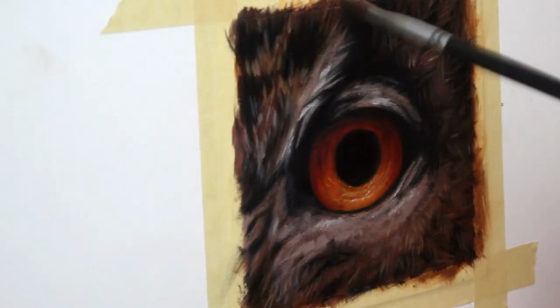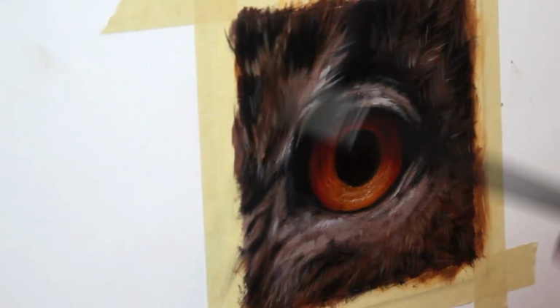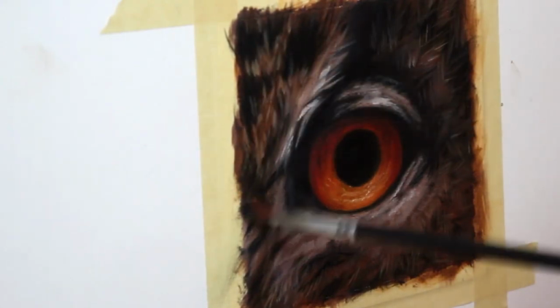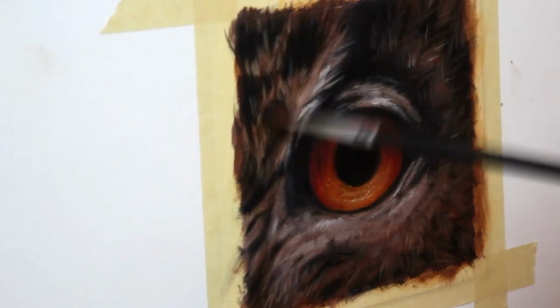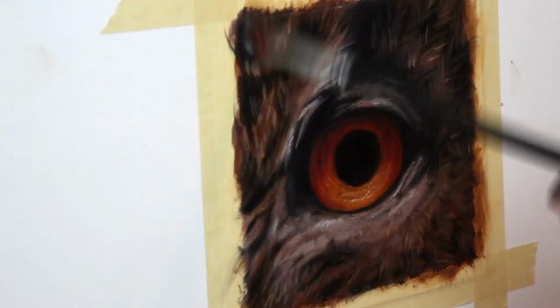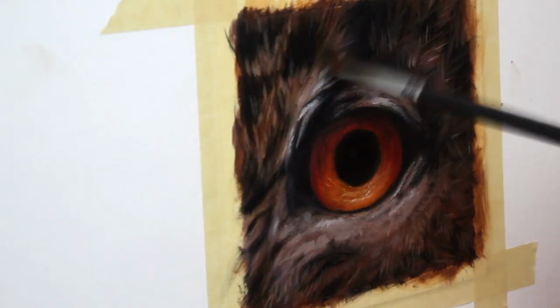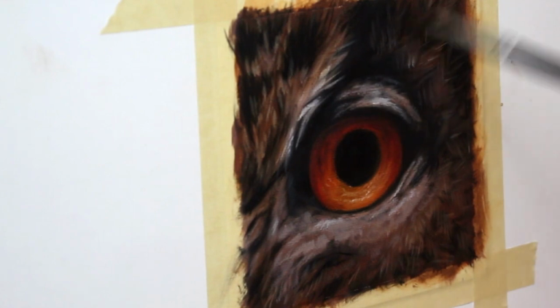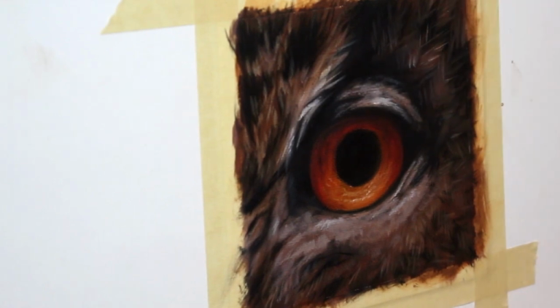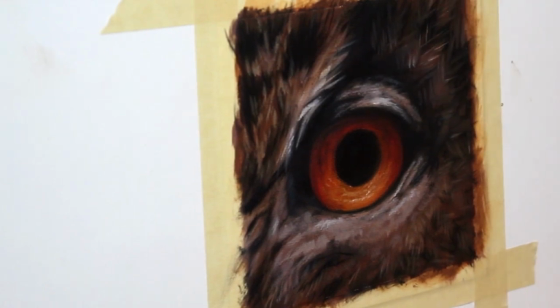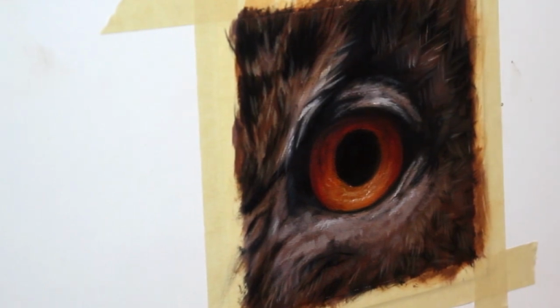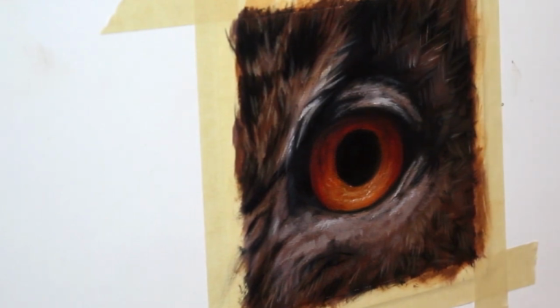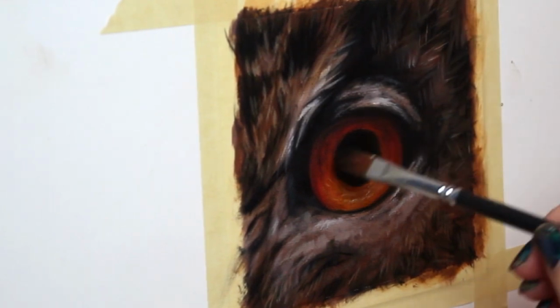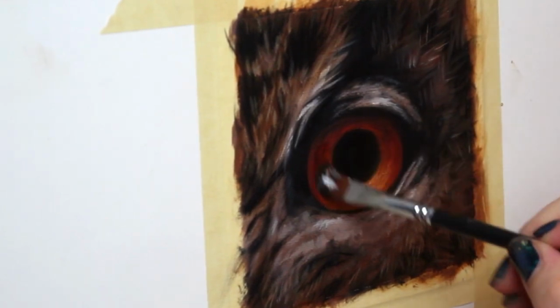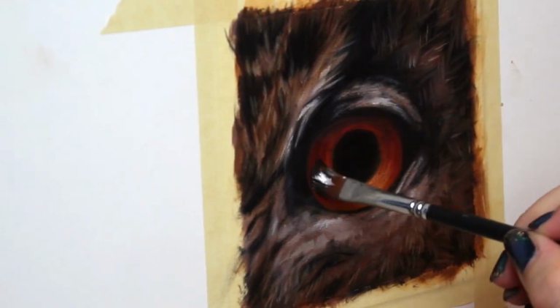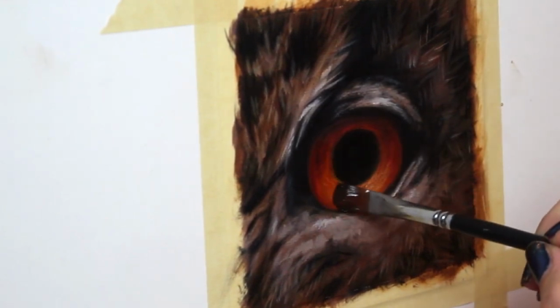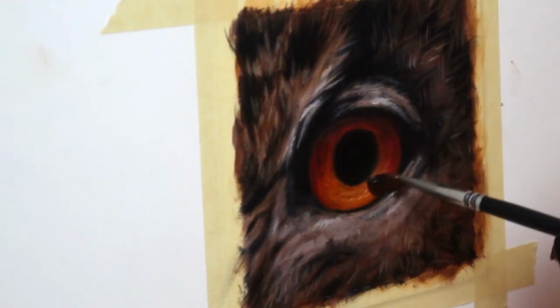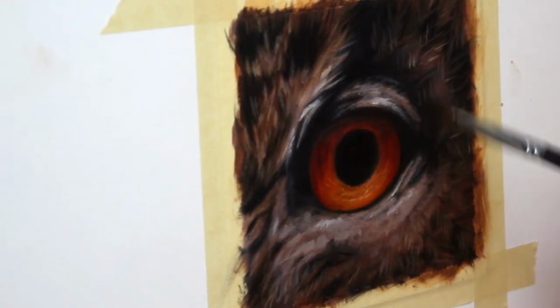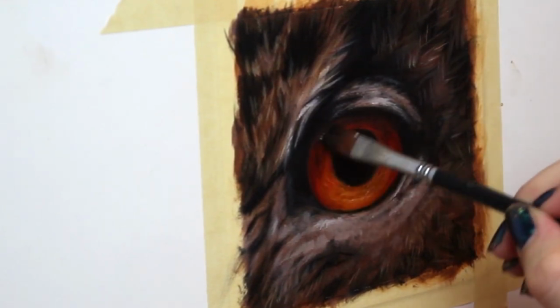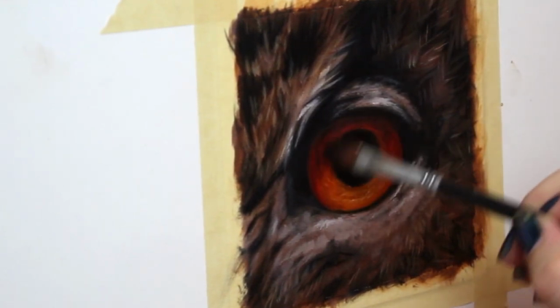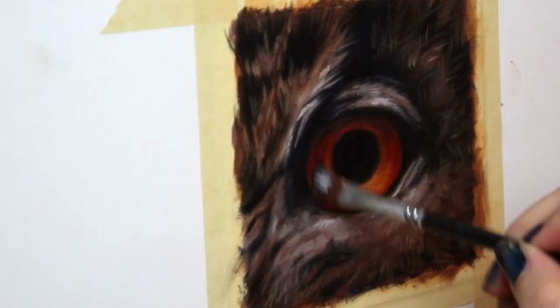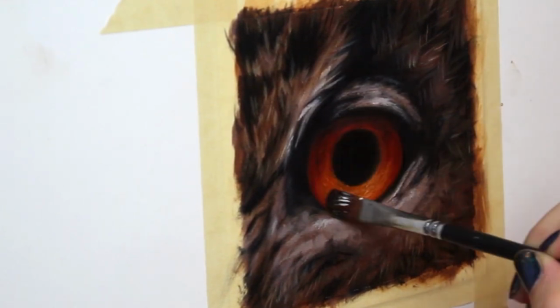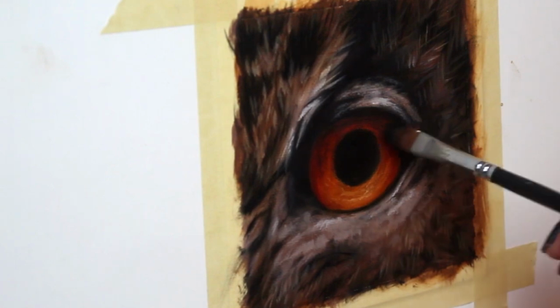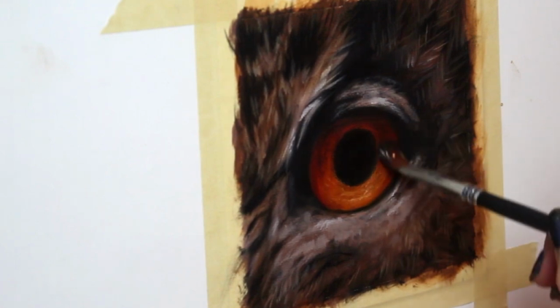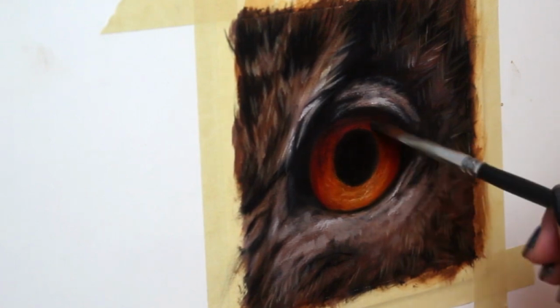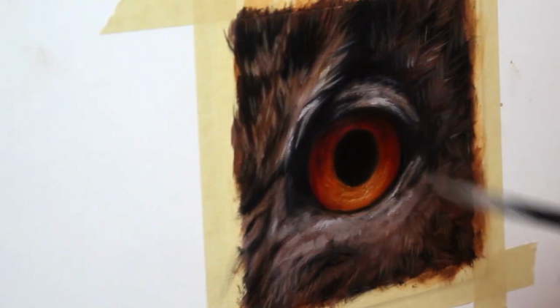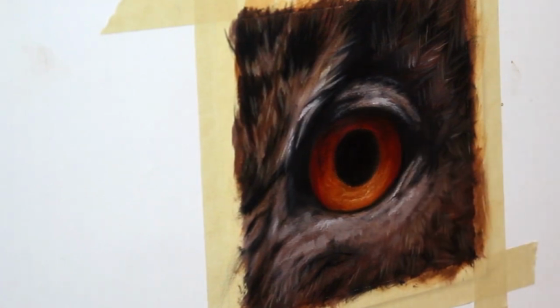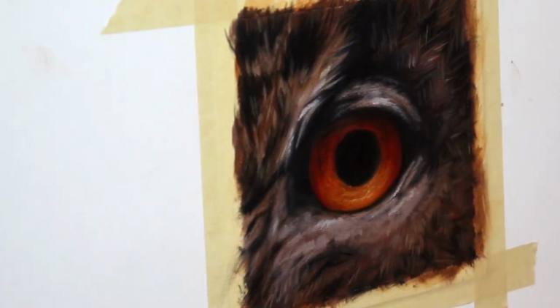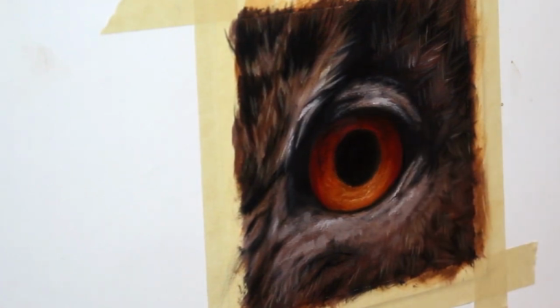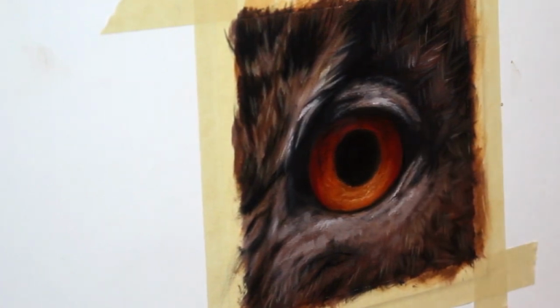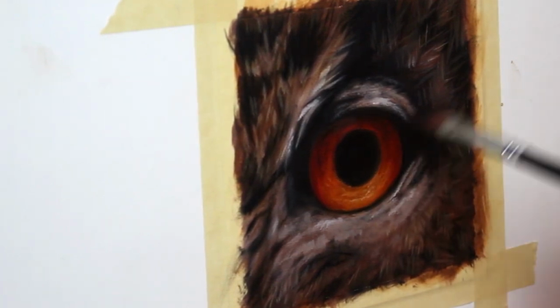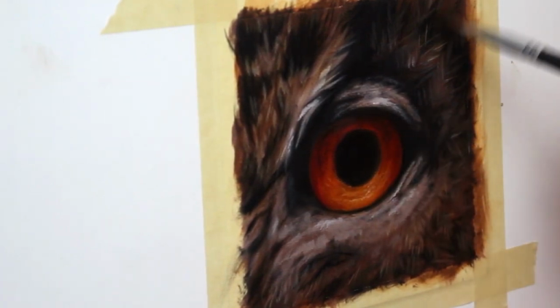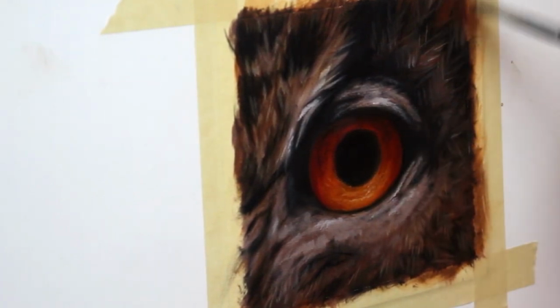Now it's time for glazing. I wanted to add a lot more warmth to these feathers, so as you can see here I'm going in with a rusty colored glaze to really add some life here.